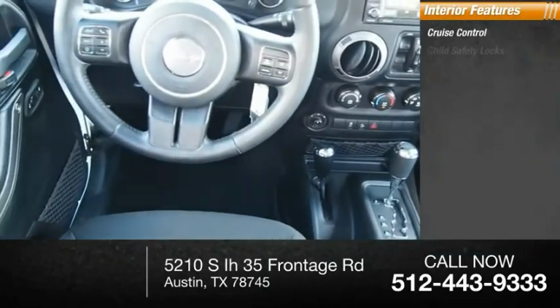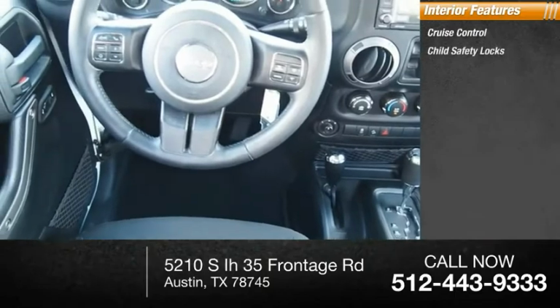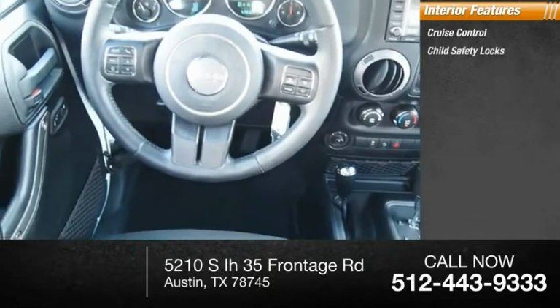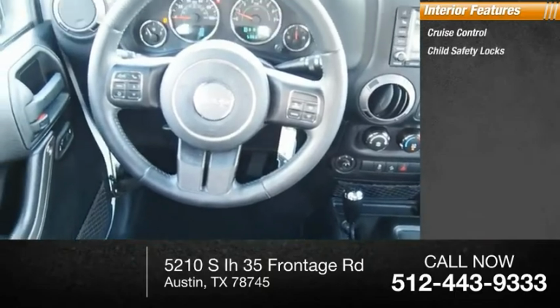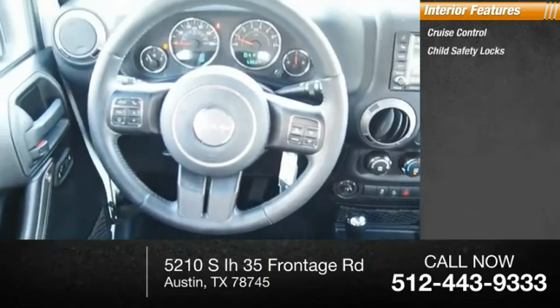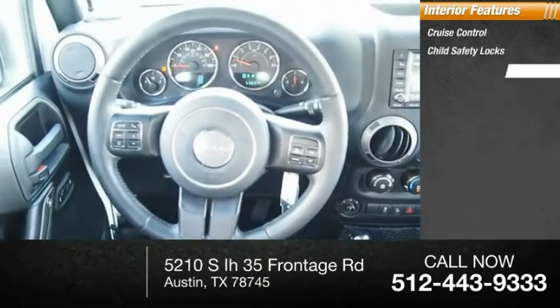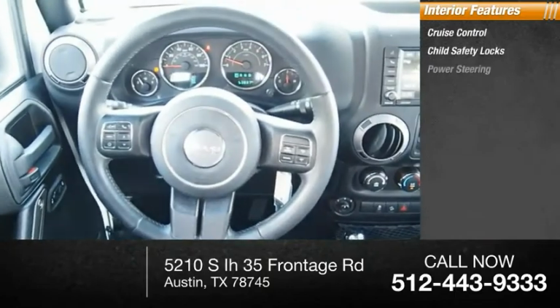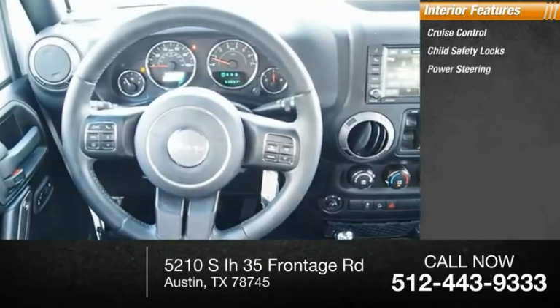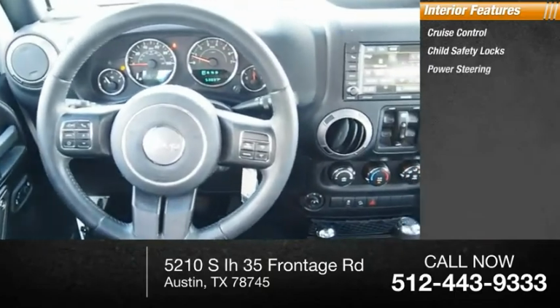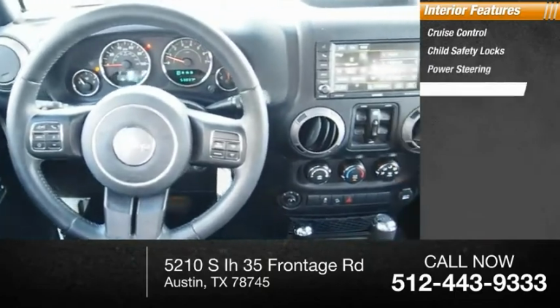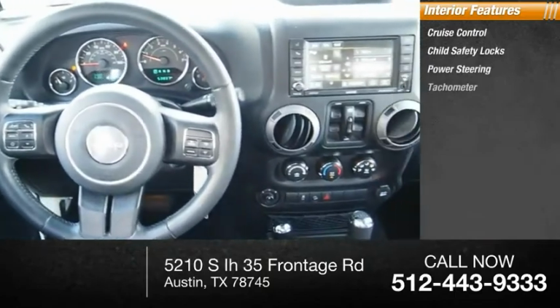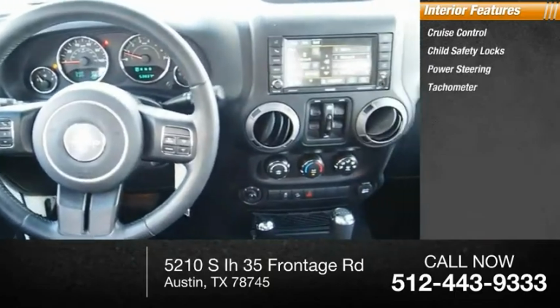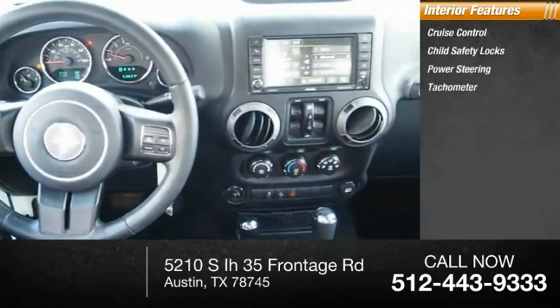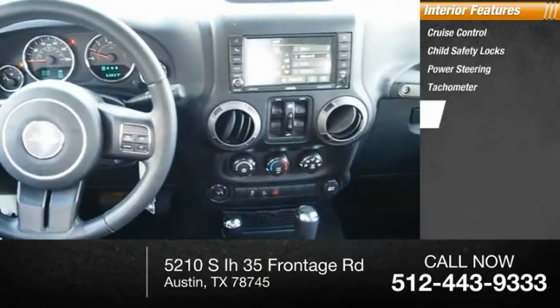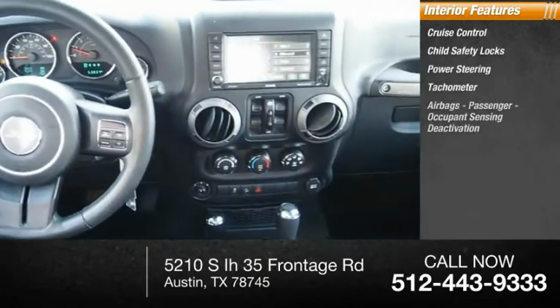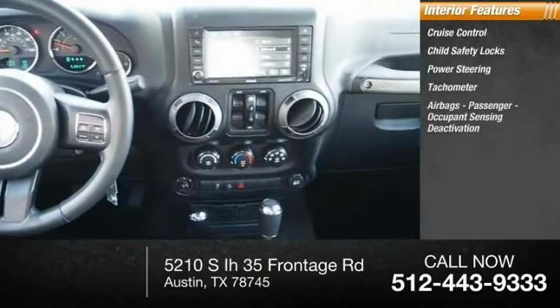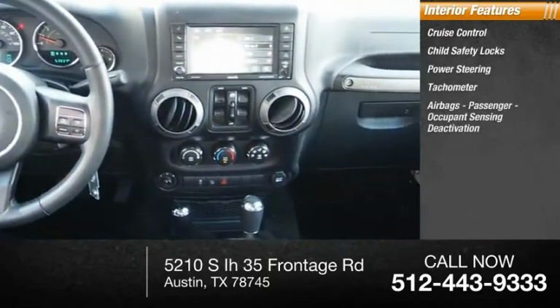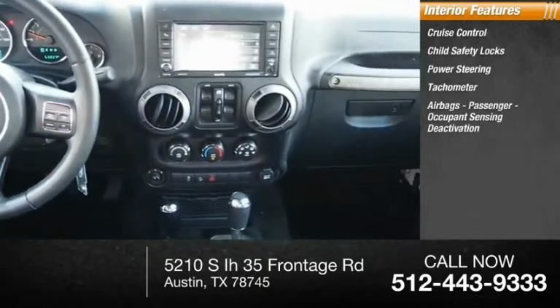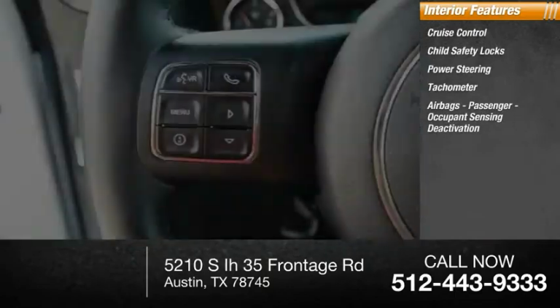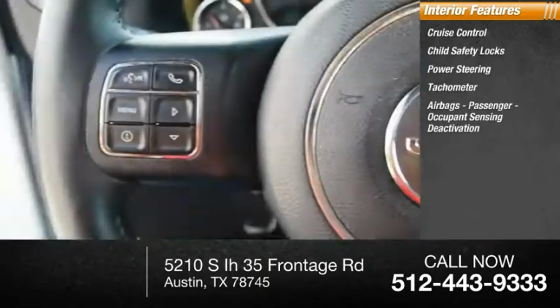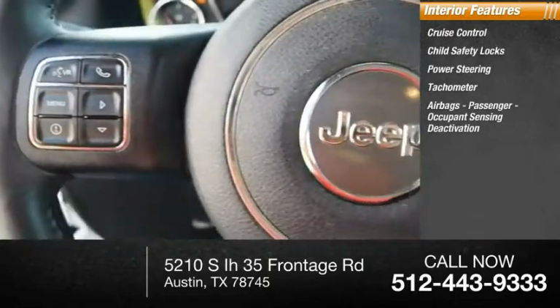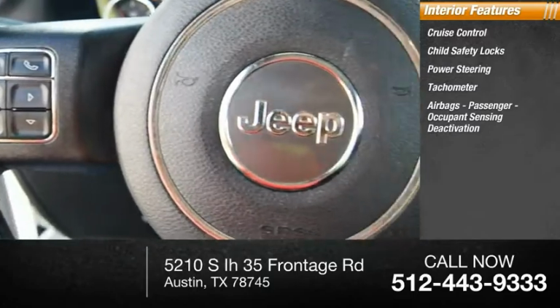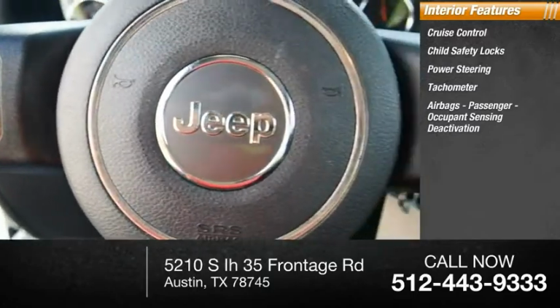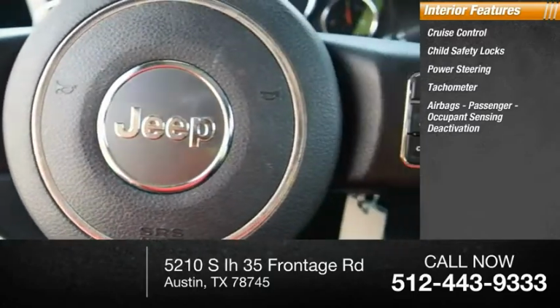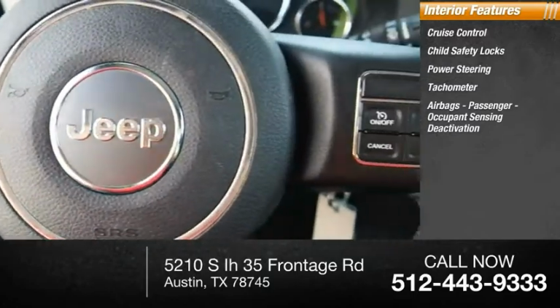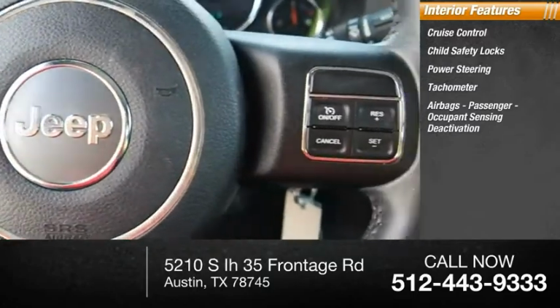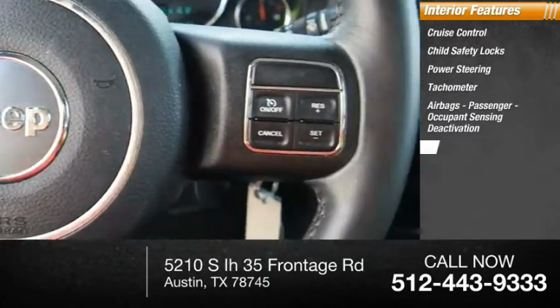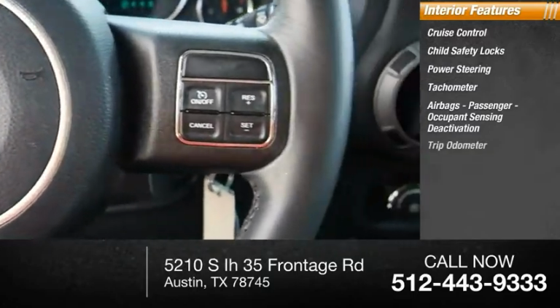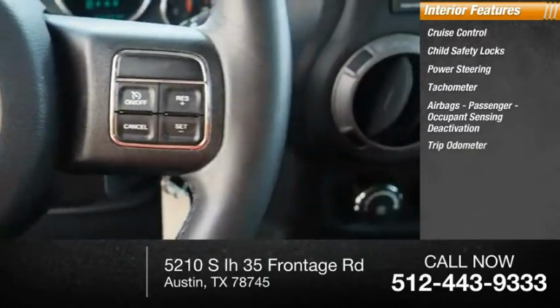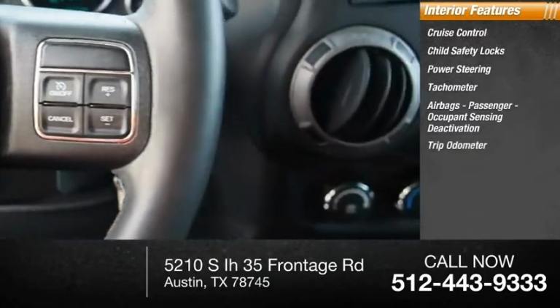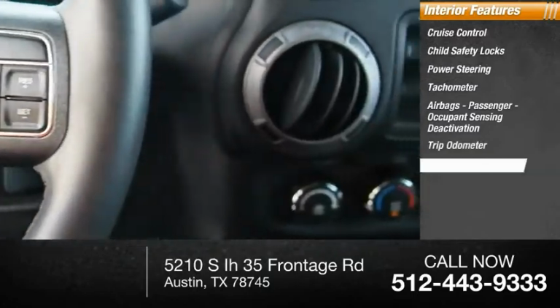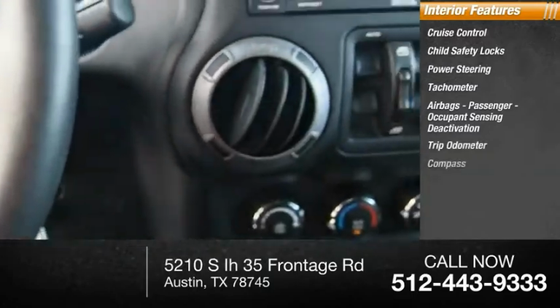Inside you'll find cruise control, child safety locks, power steering, tachometer, airbags, passenger occupant sensing deactivation, trip odometer, and compass.